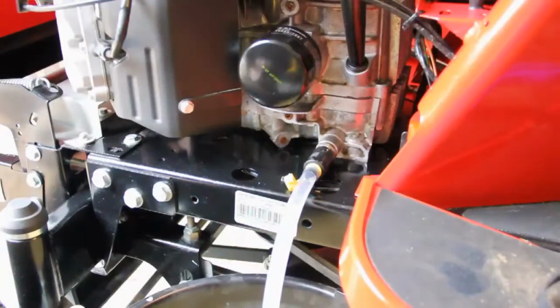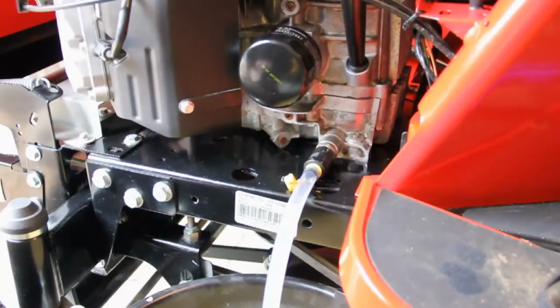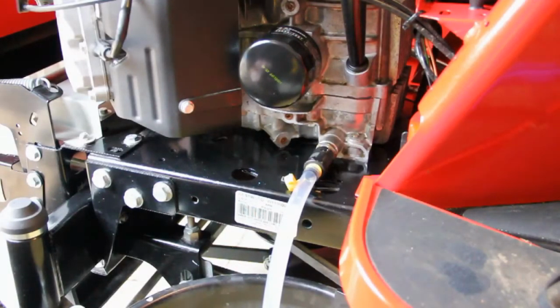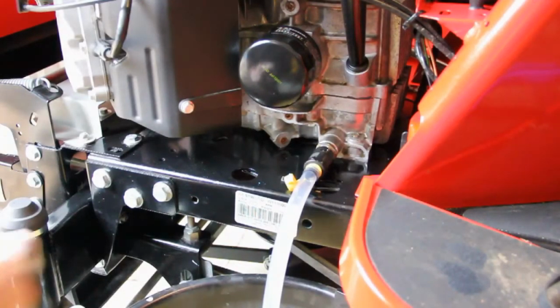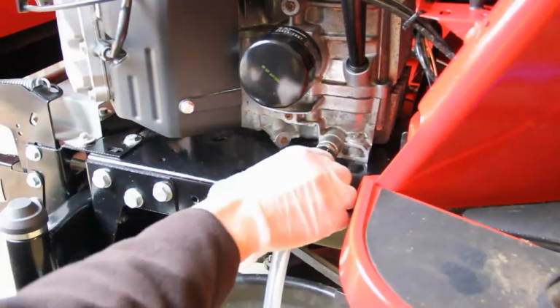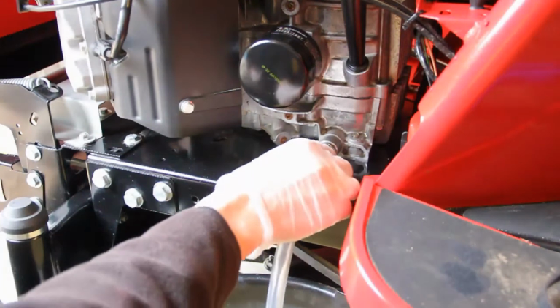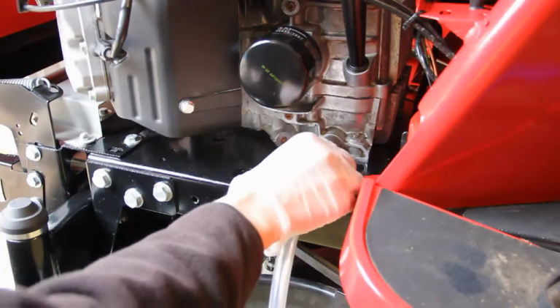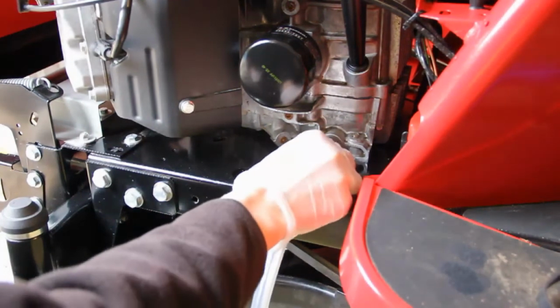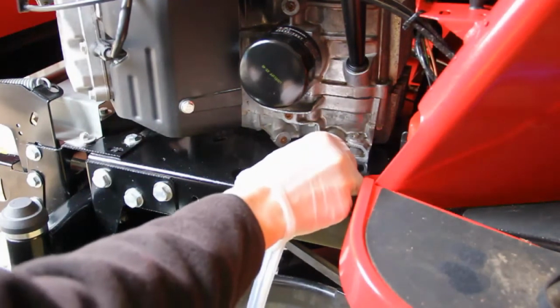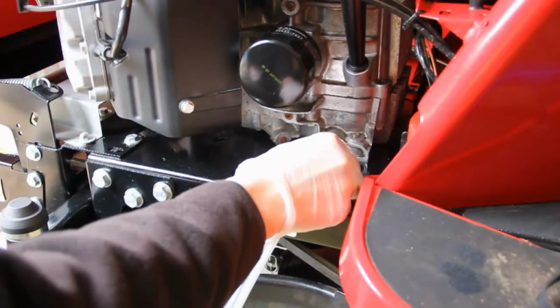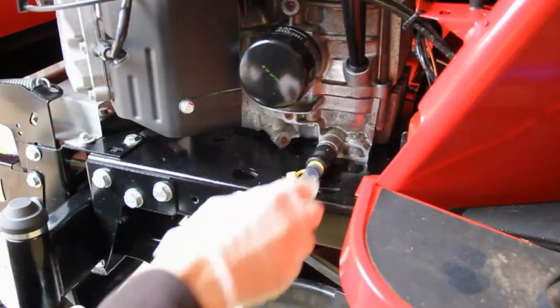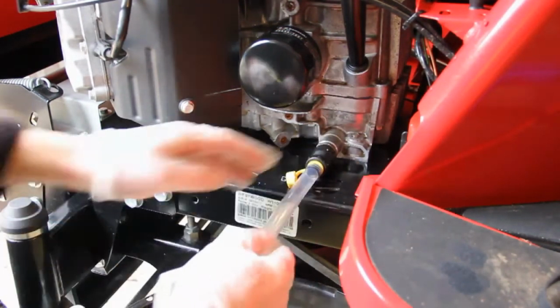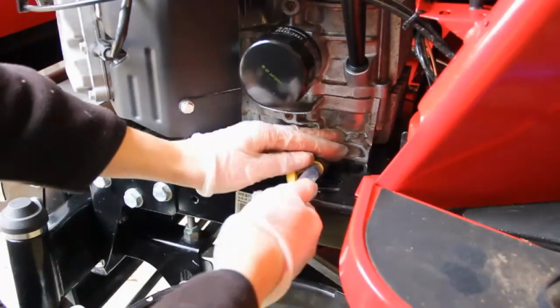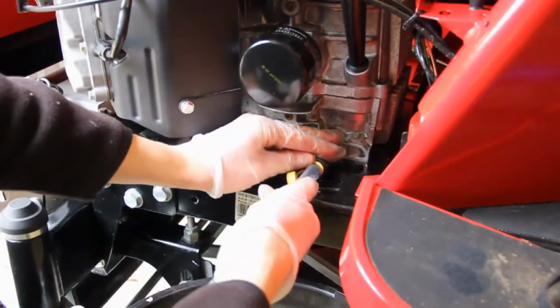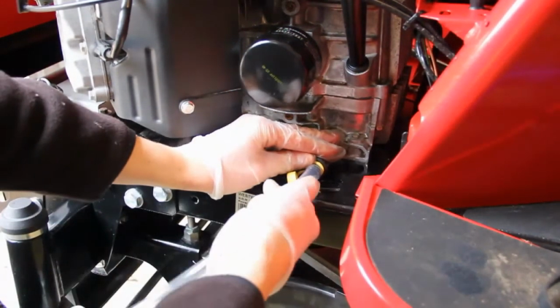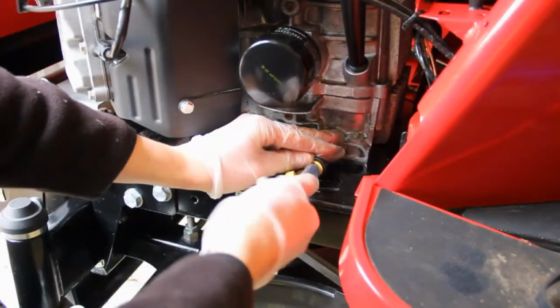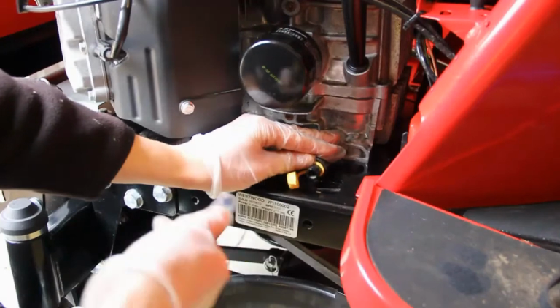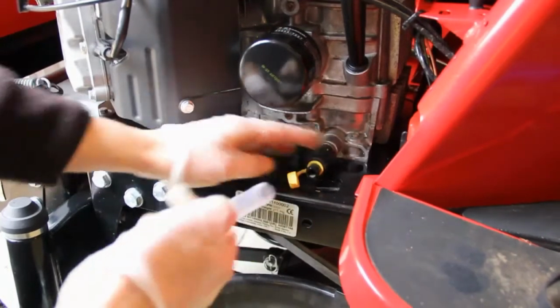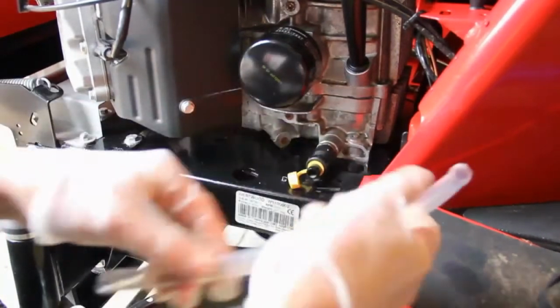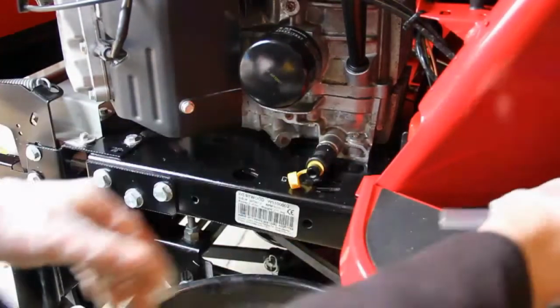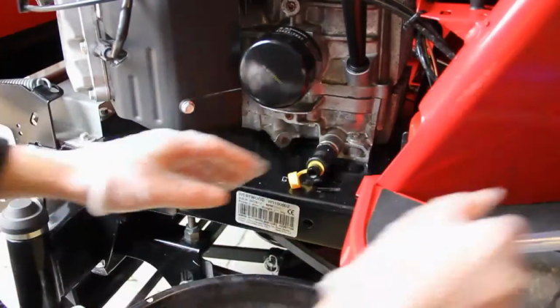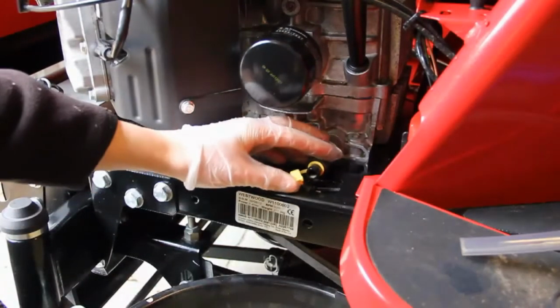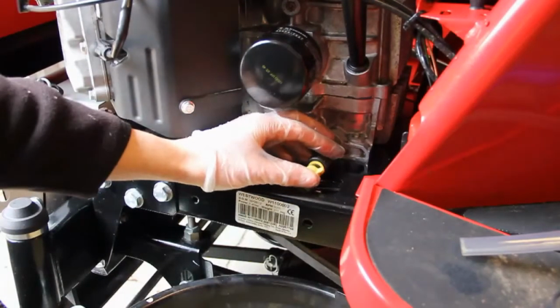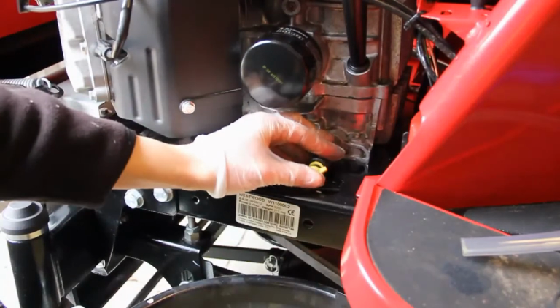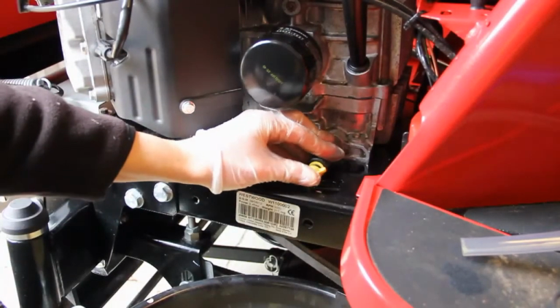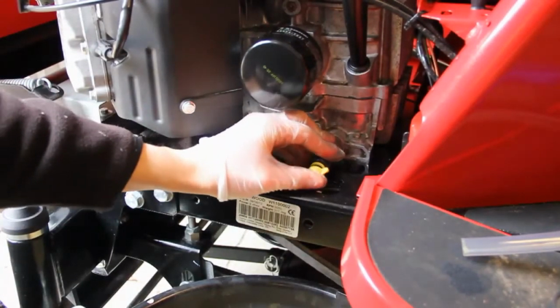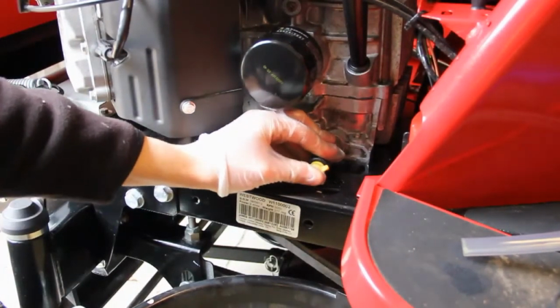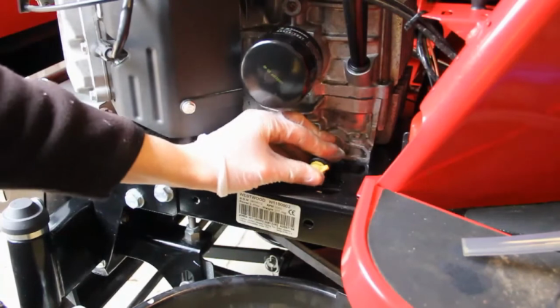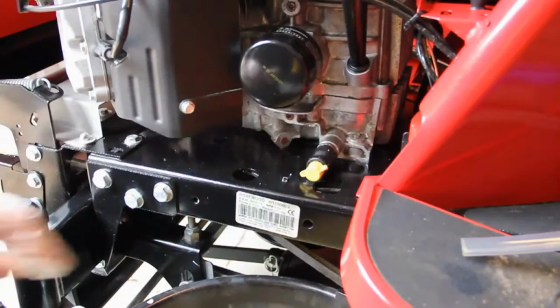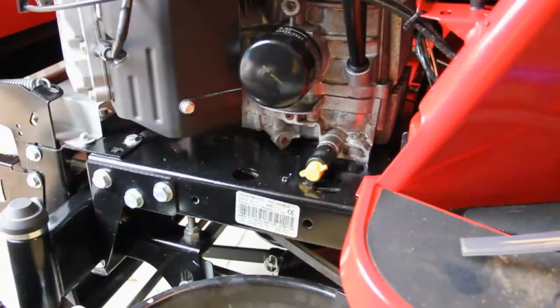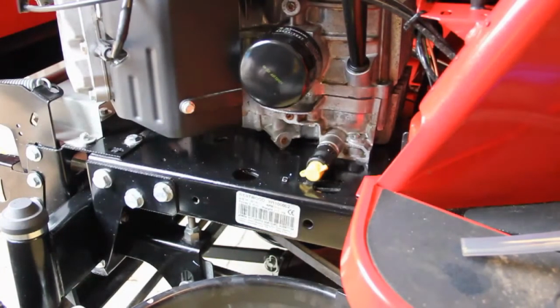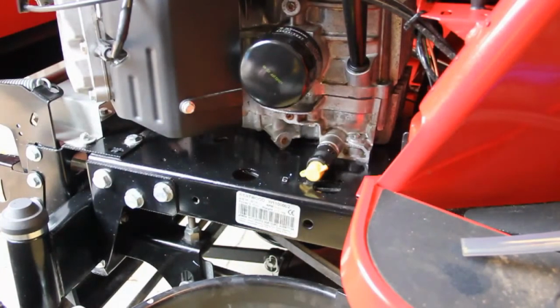When the oil is totally drained you just push it back in and twist it to the right, then you can pull off the pipe and close the little yellow cap up. So now all the oil is drained.